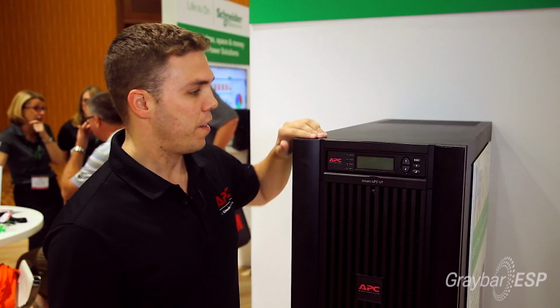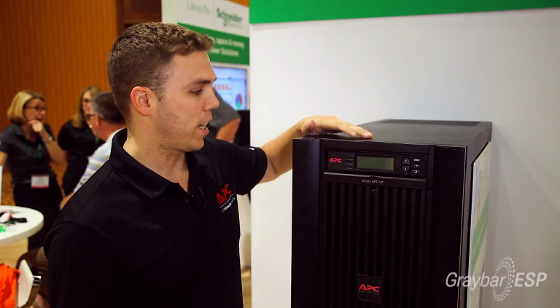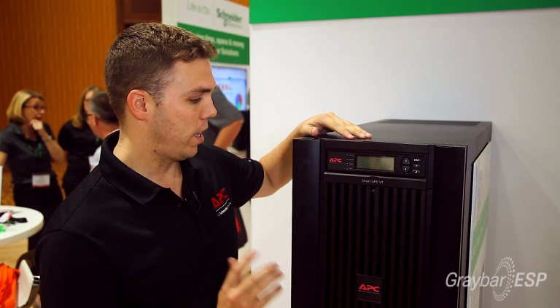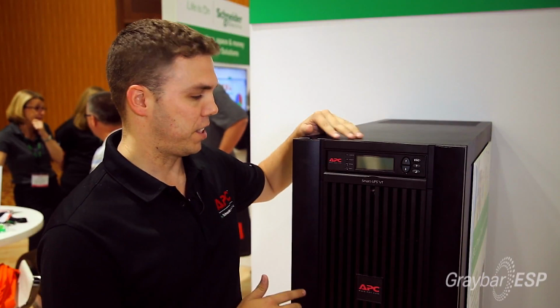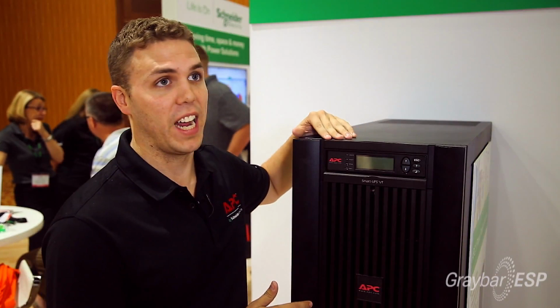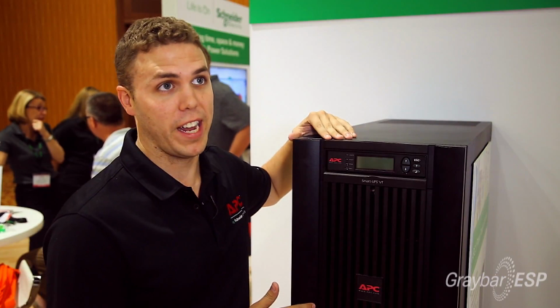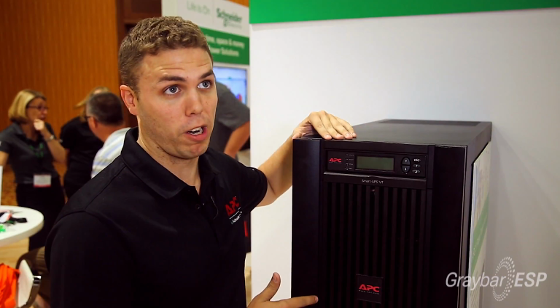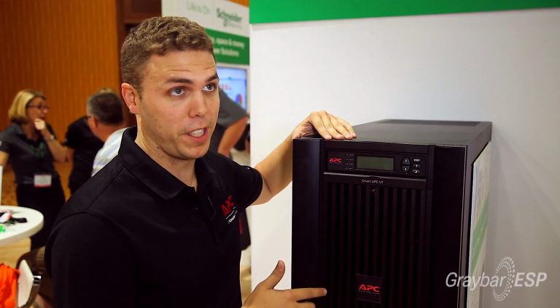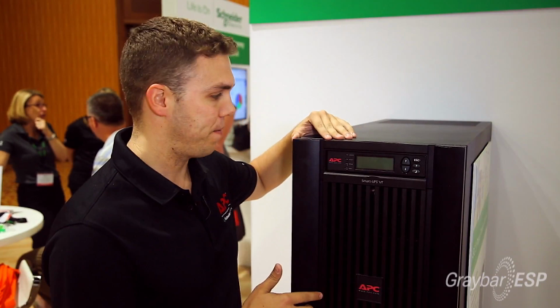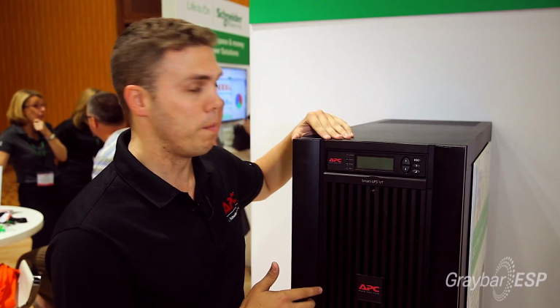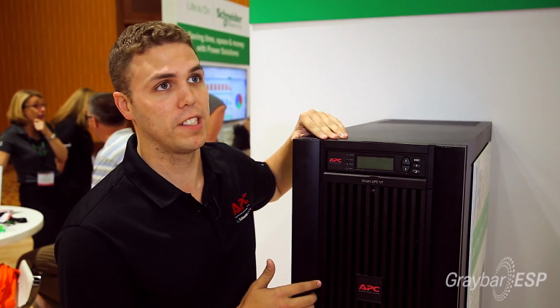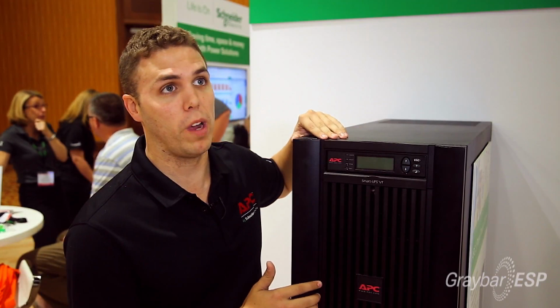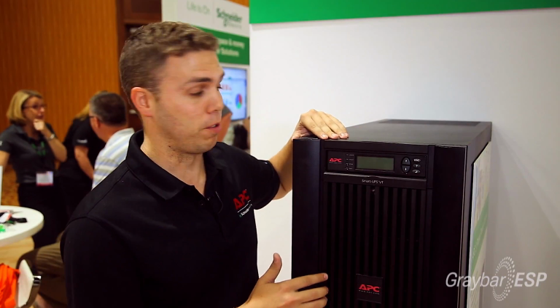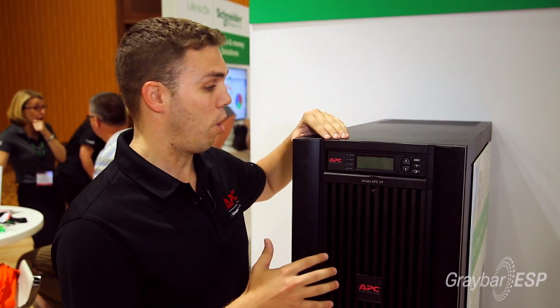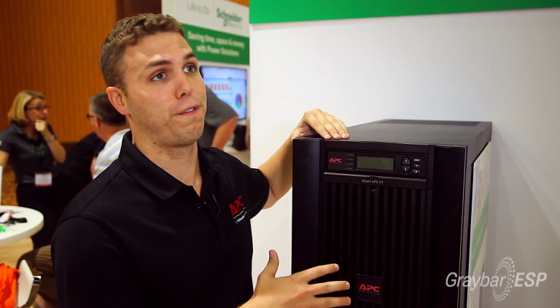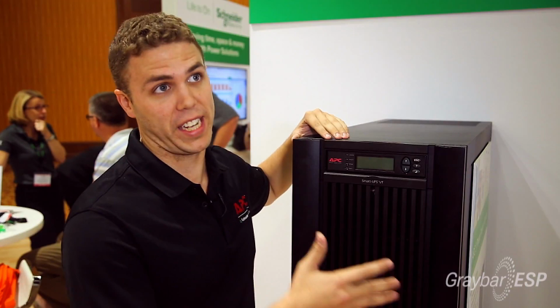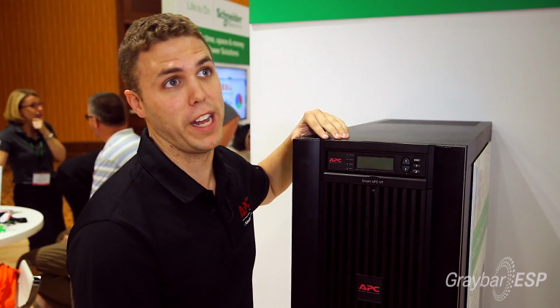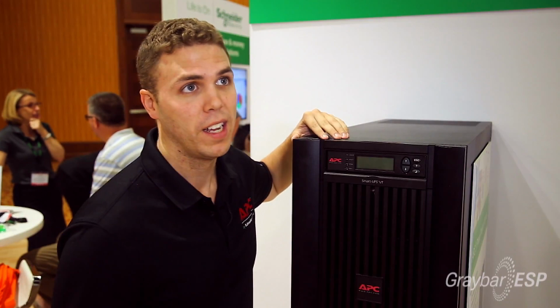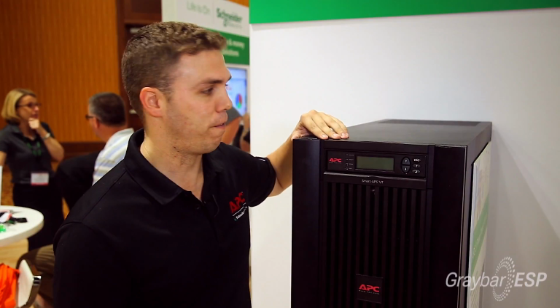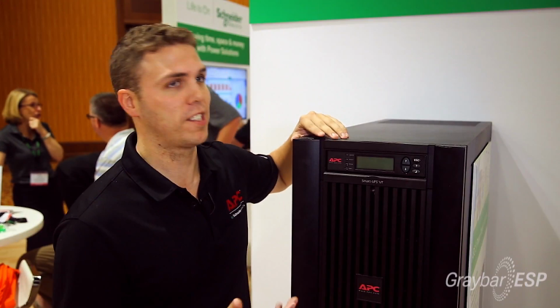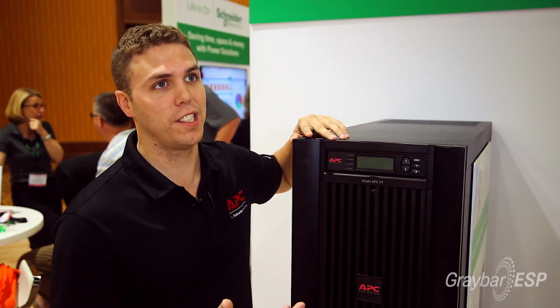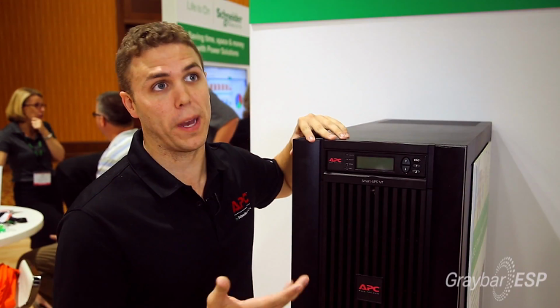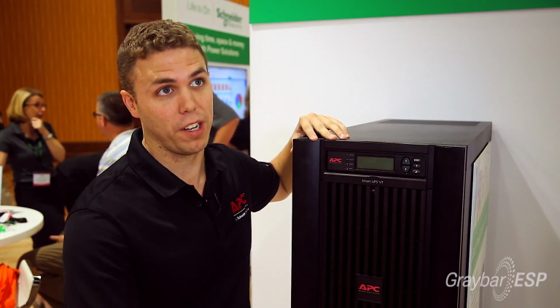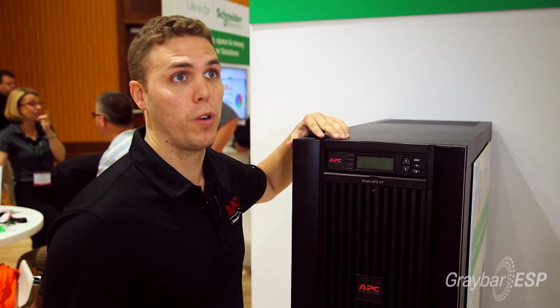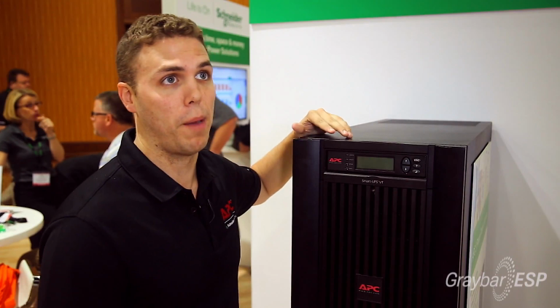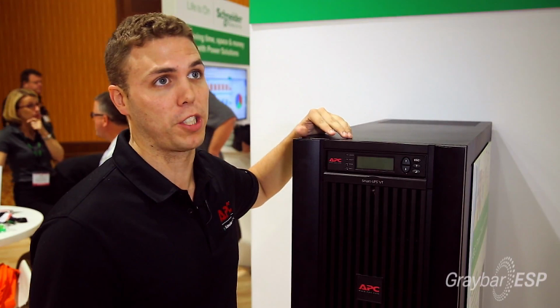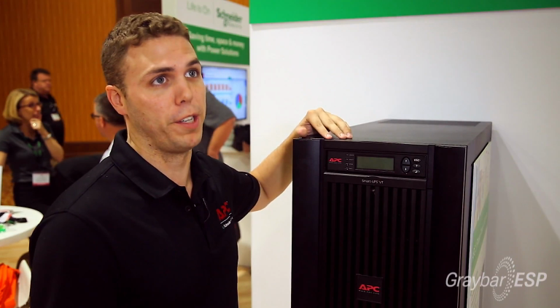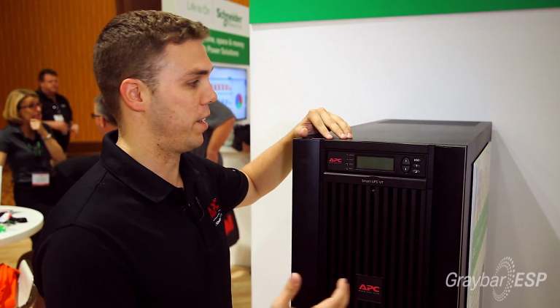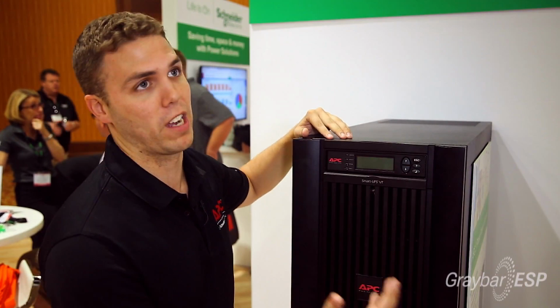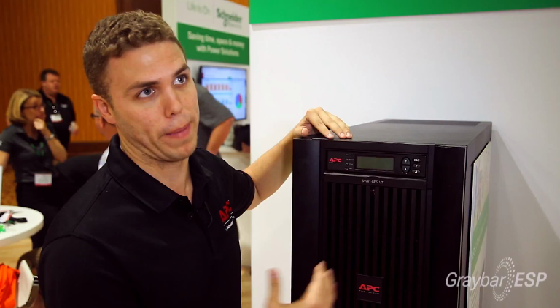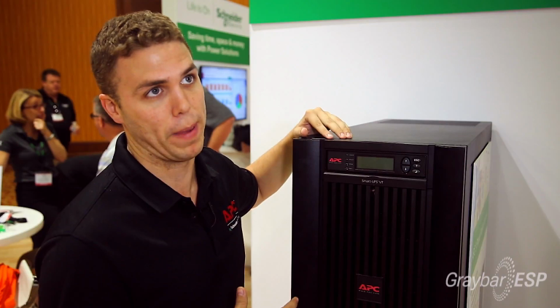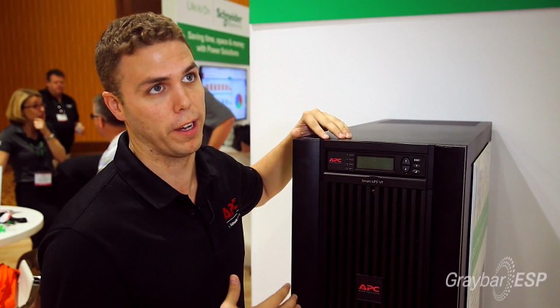This box right here is a 10kVA SmartUPS VT. We make these all the way up to 250kVA, so various sizes are available depending on your load and how much equipment you're trying to back up with battery power.